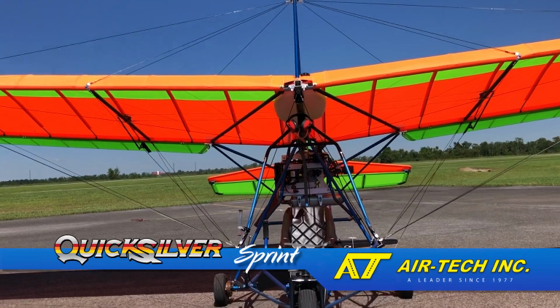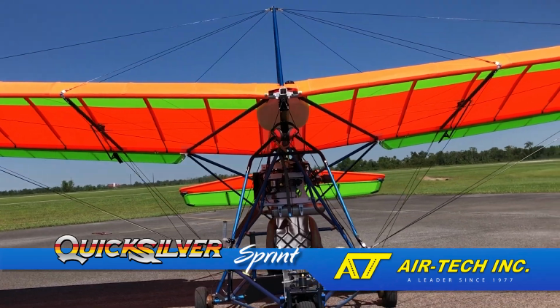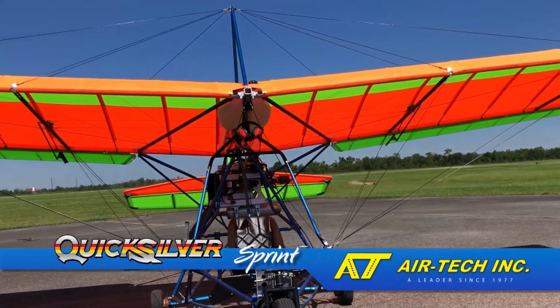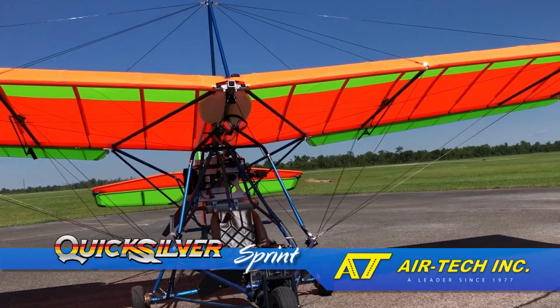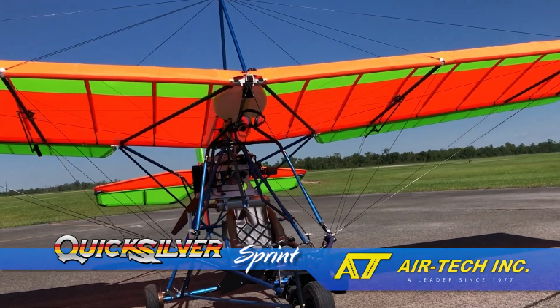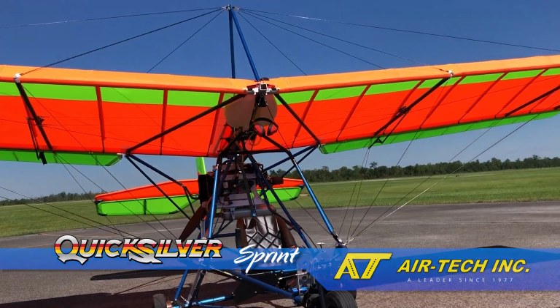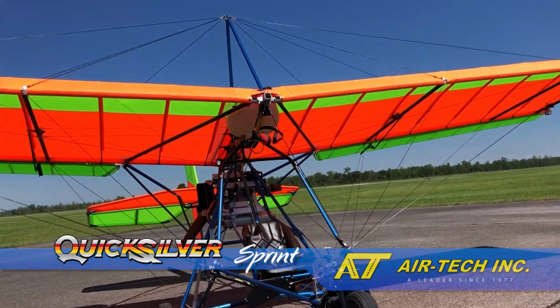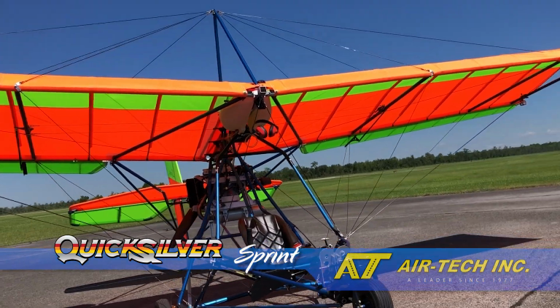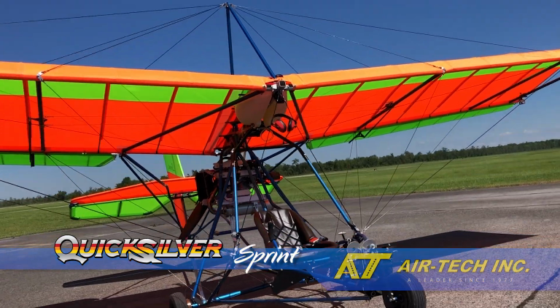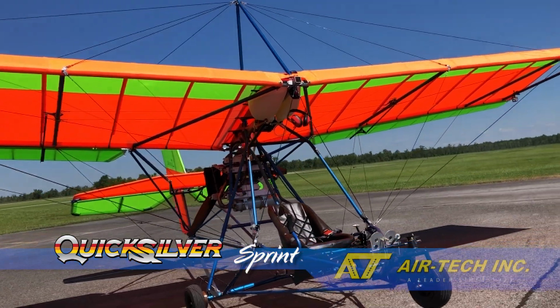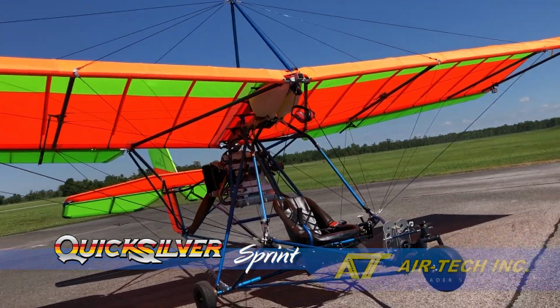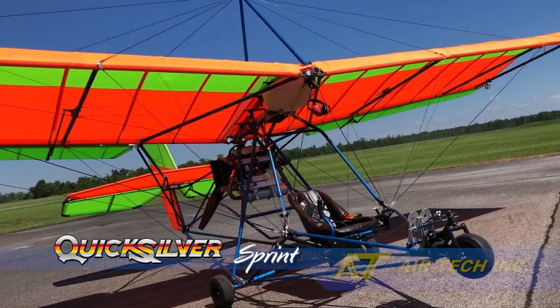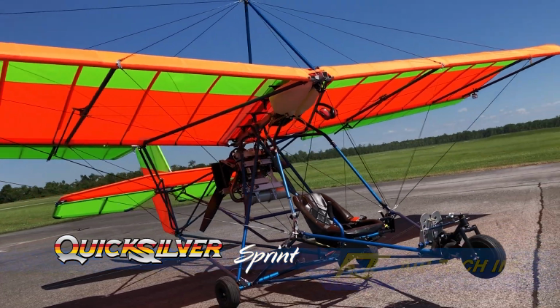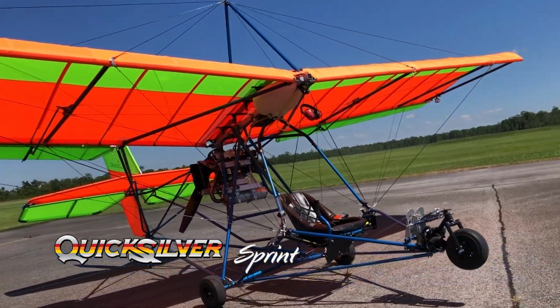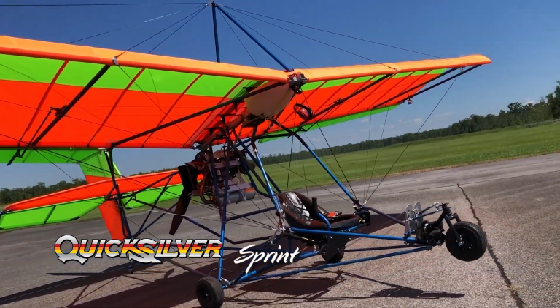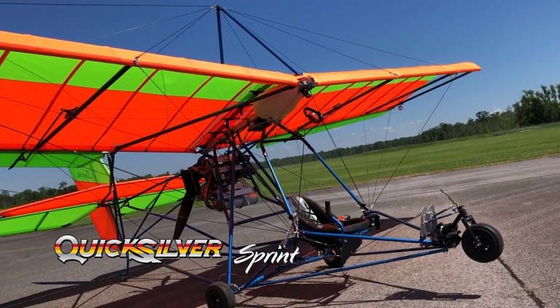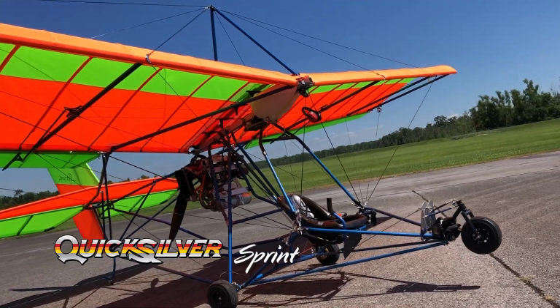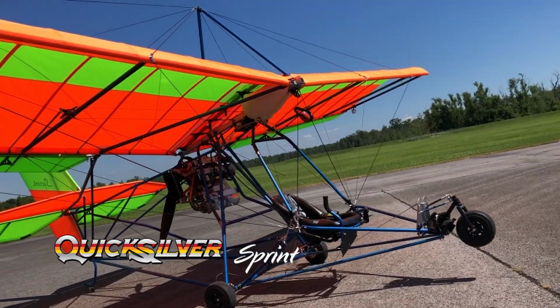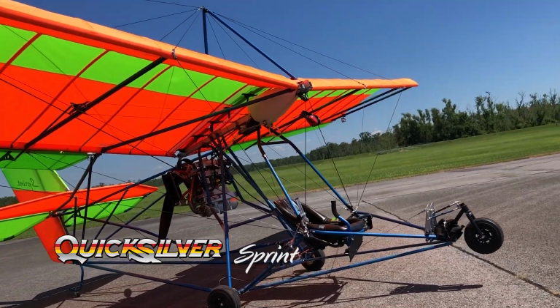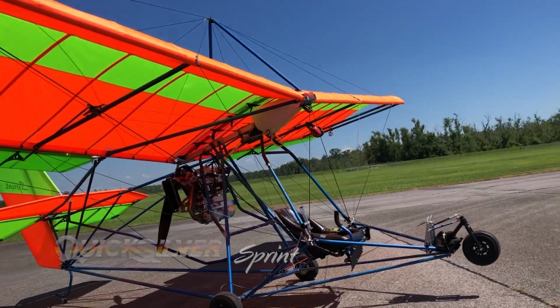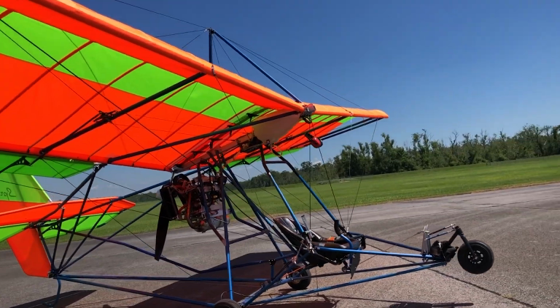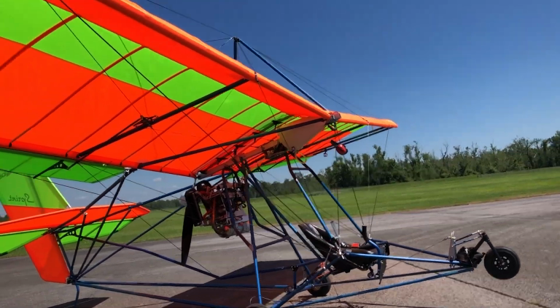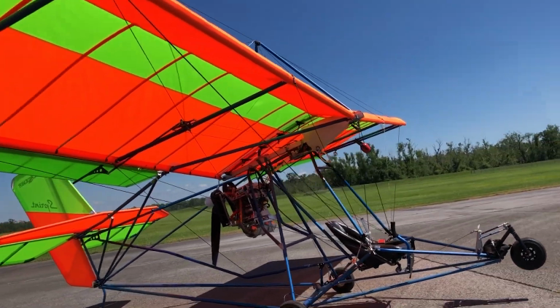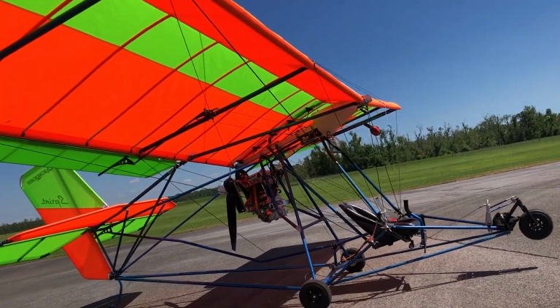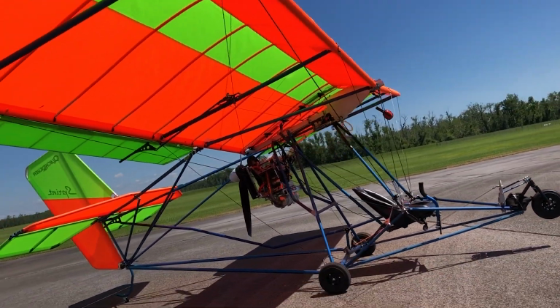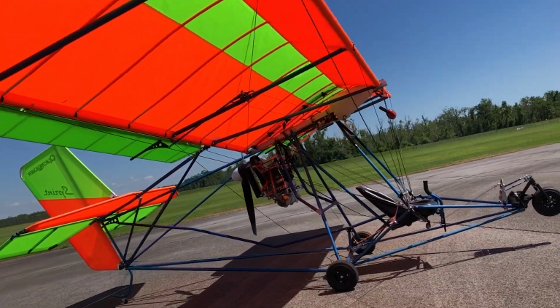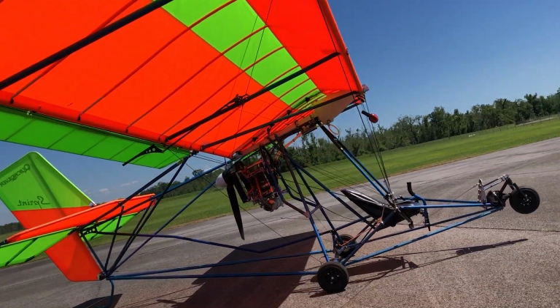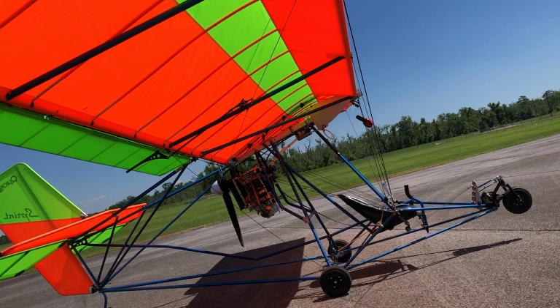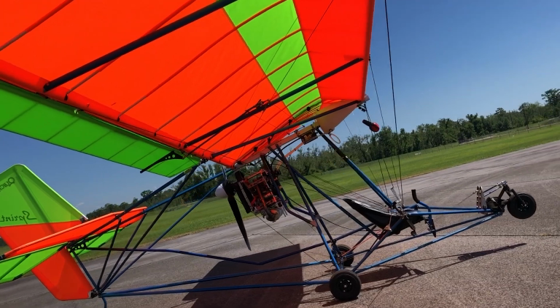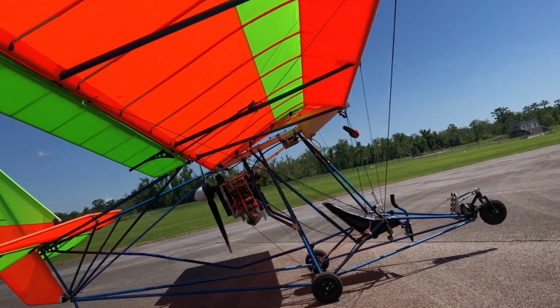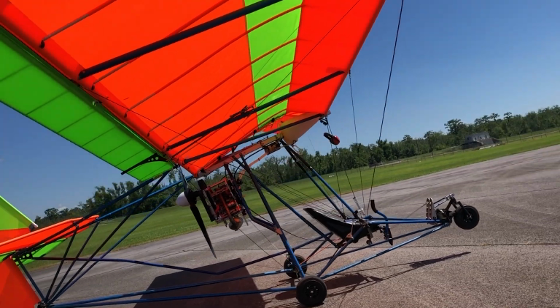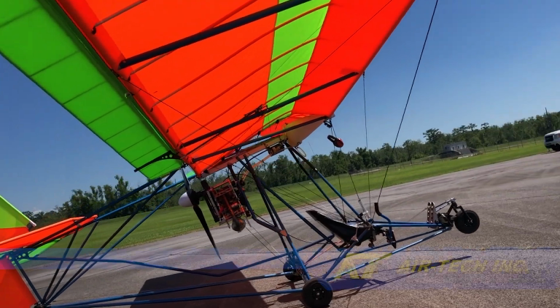The Quicksilver MX Sprint has been in production since 1986. This simple bolt-together aluminum tube and Dacron fabric design has withstood the brutal test of aviation time.